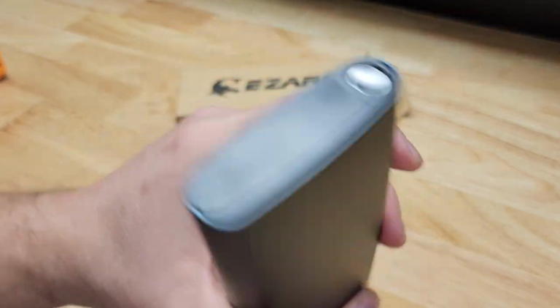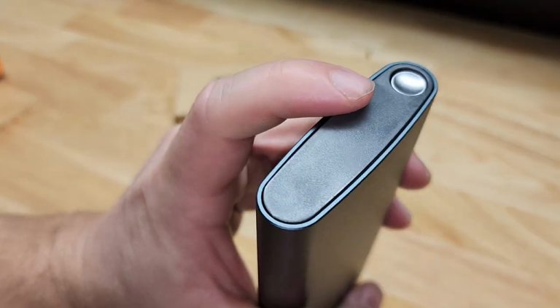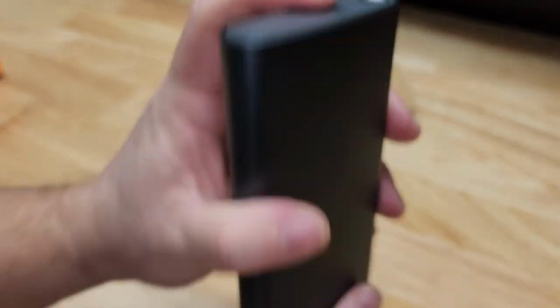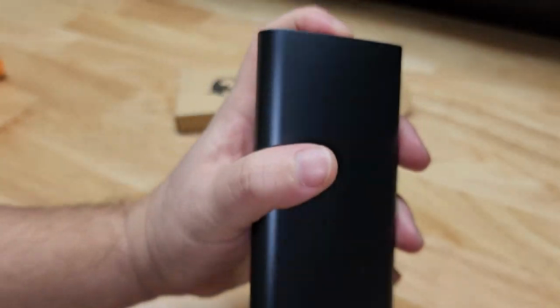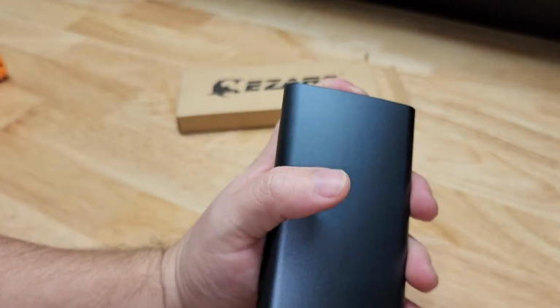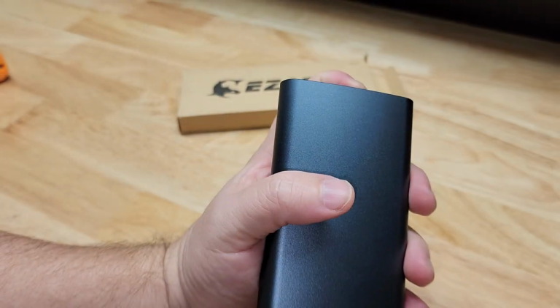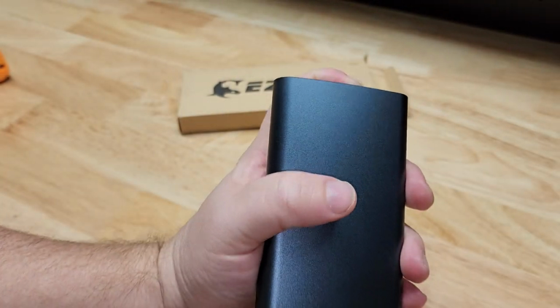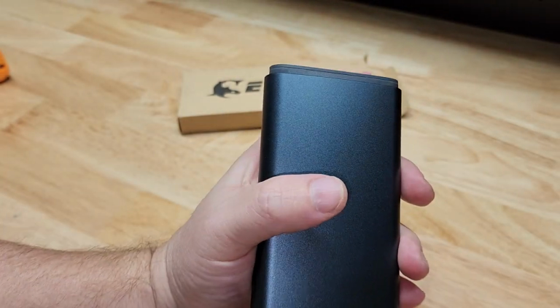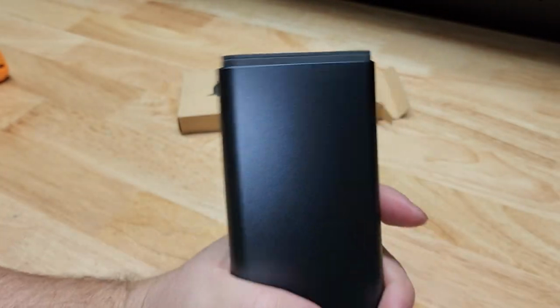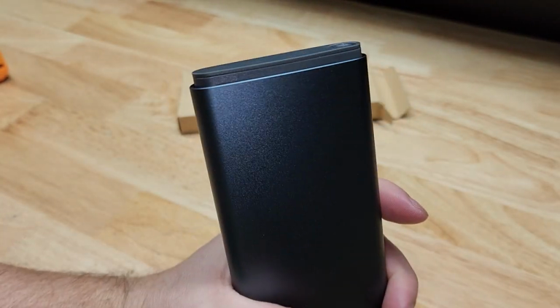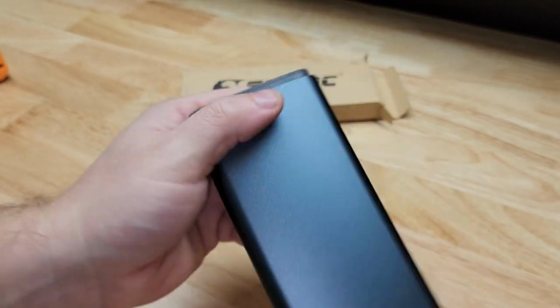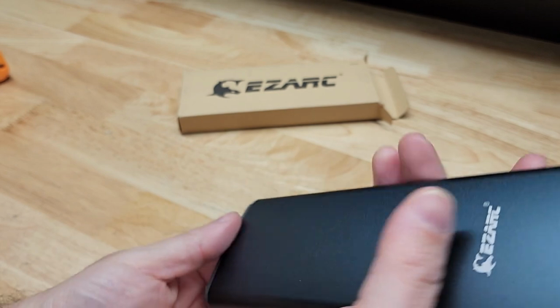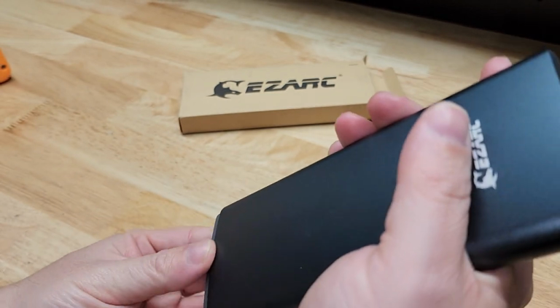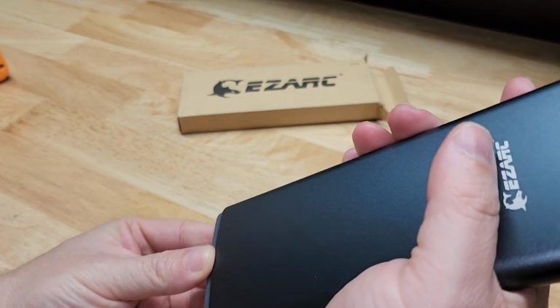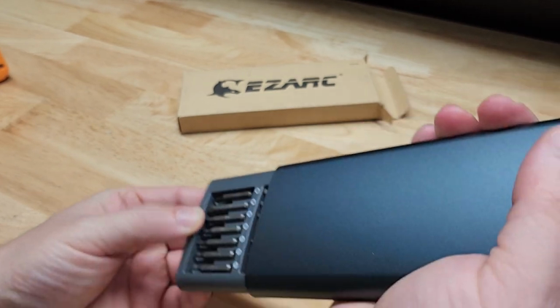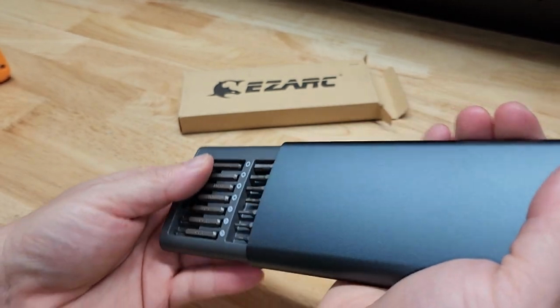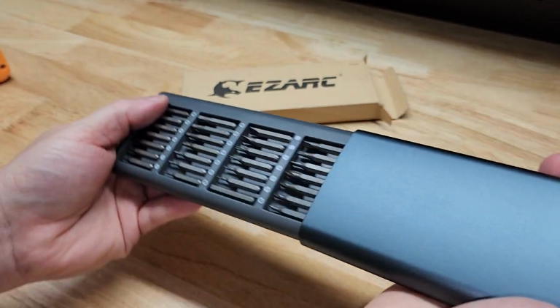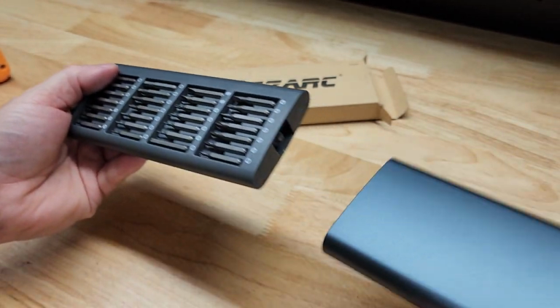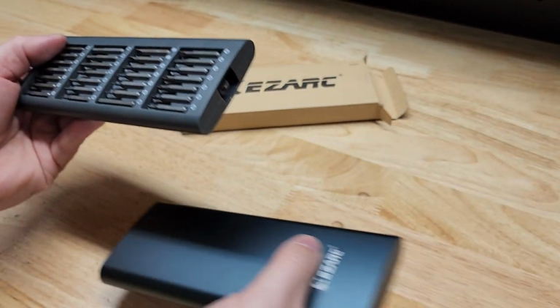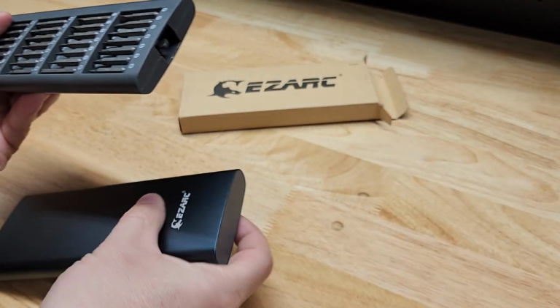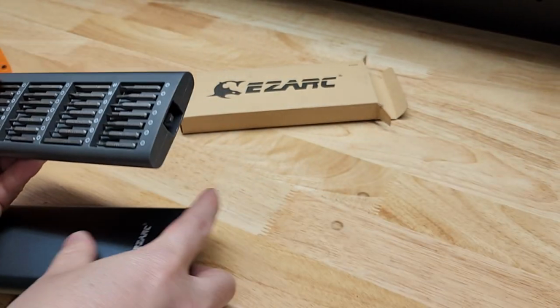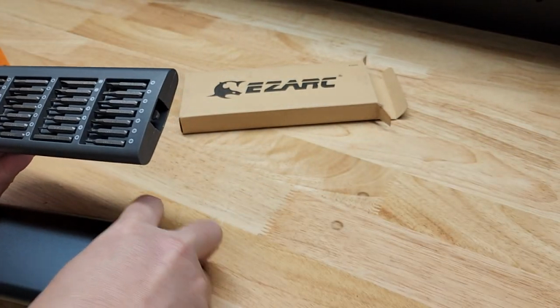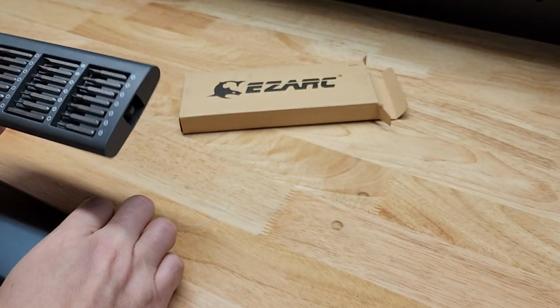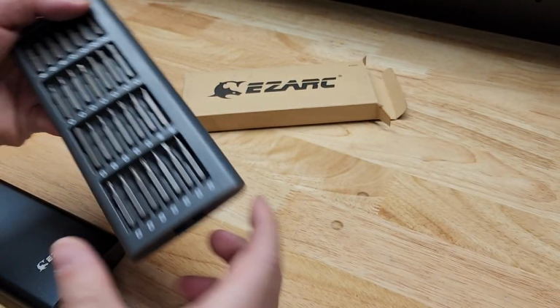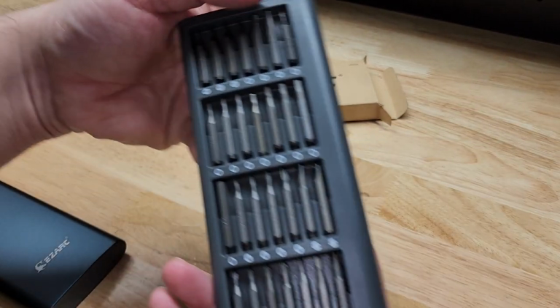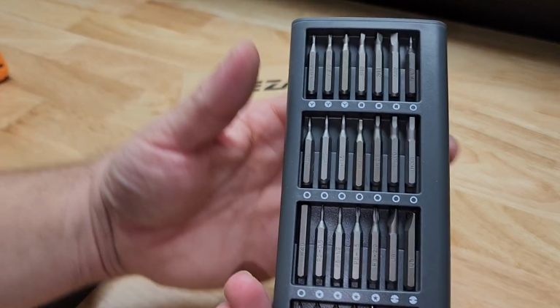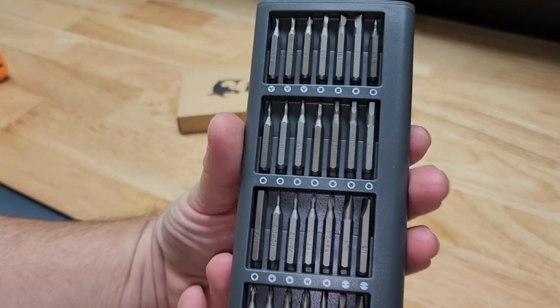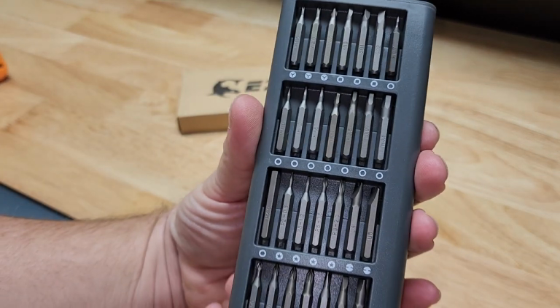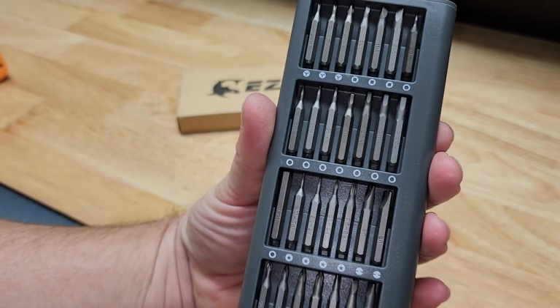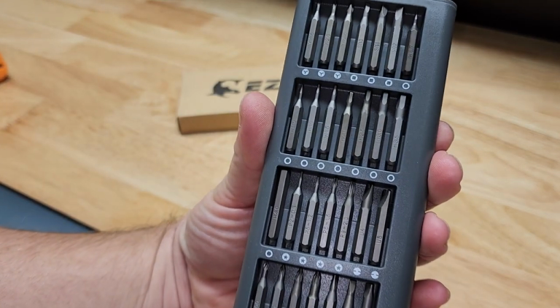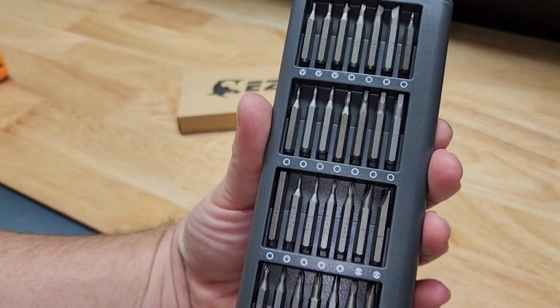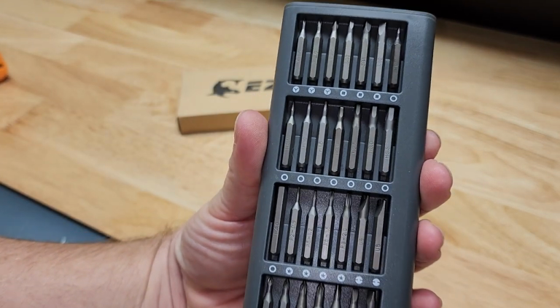If we give it a little tap along the top here, that springs it out so we can remove the inner portion, and you can see we have a ton of different bits.